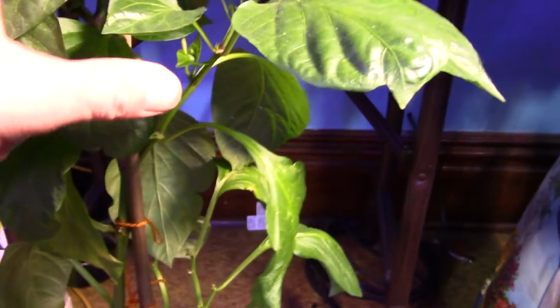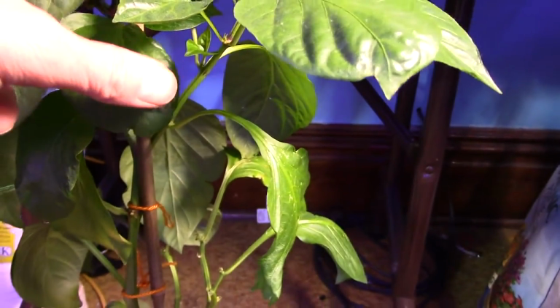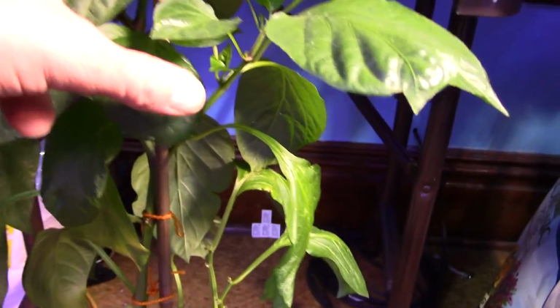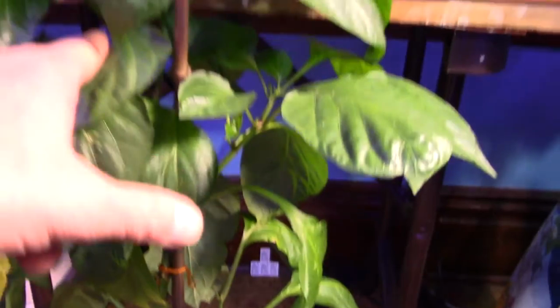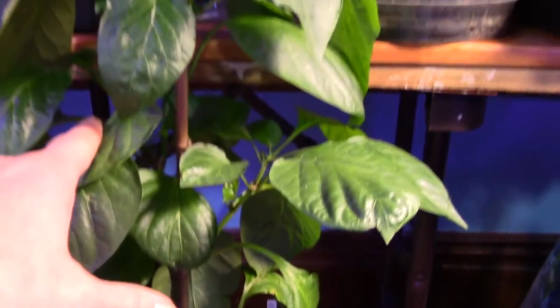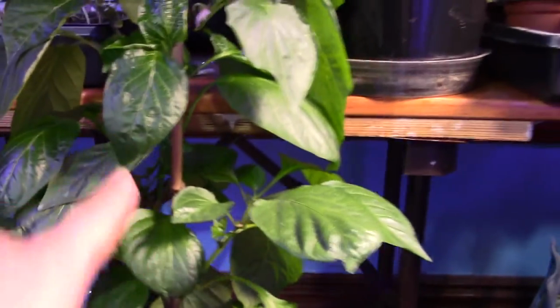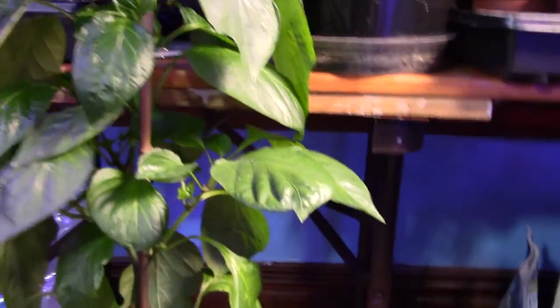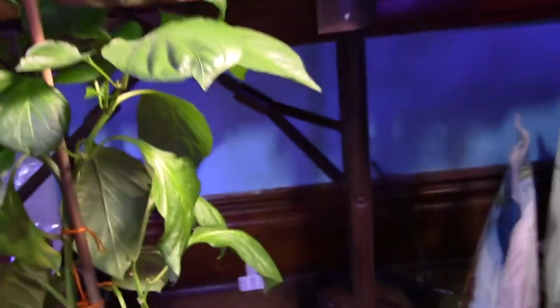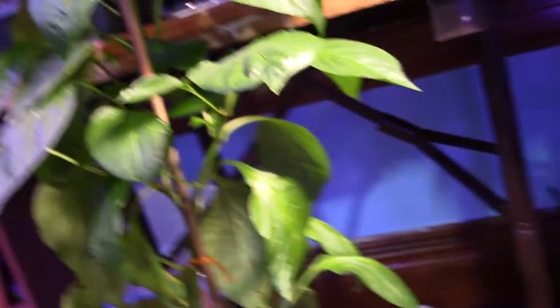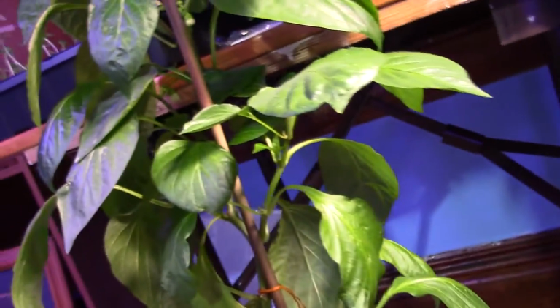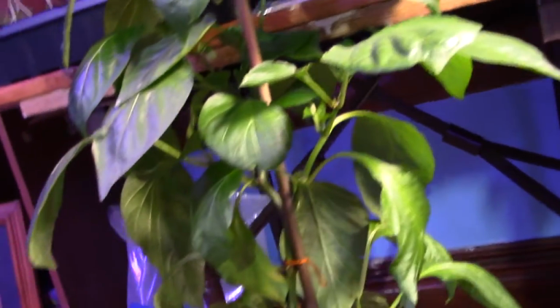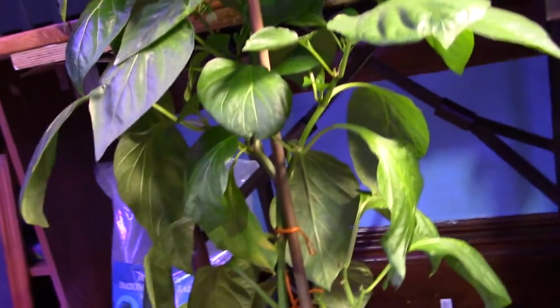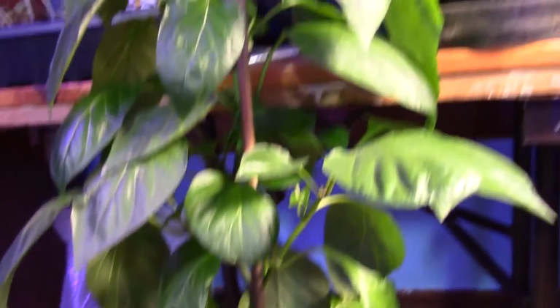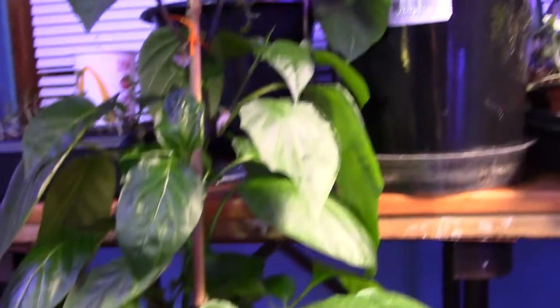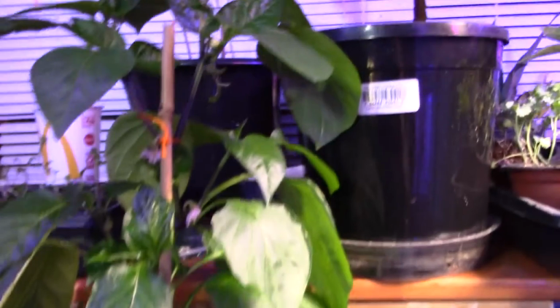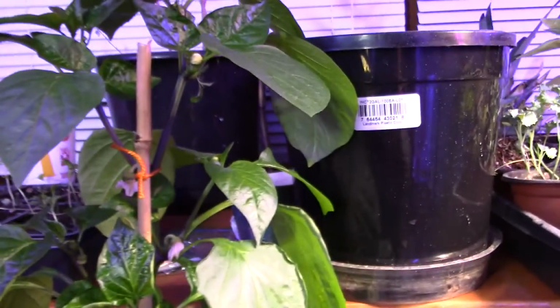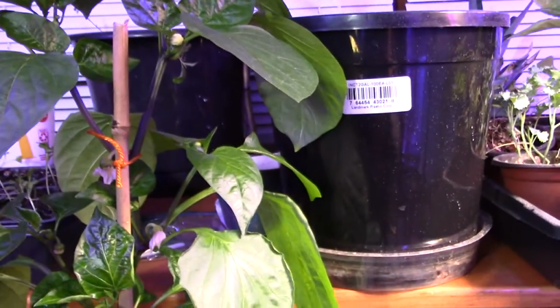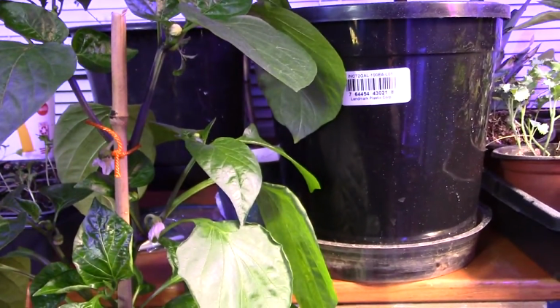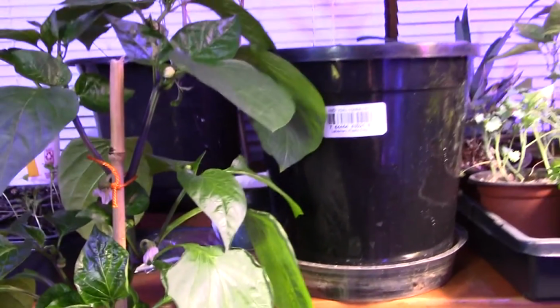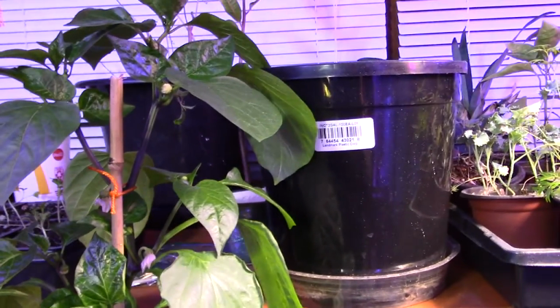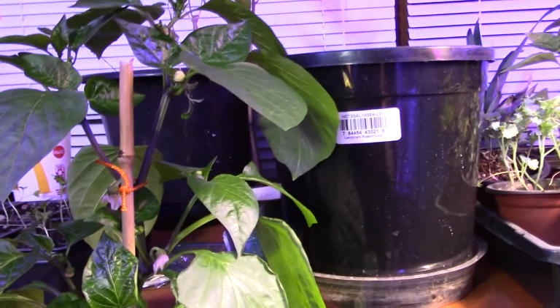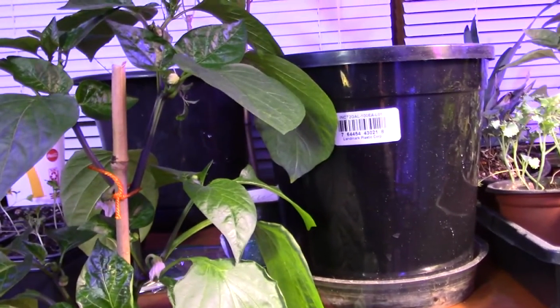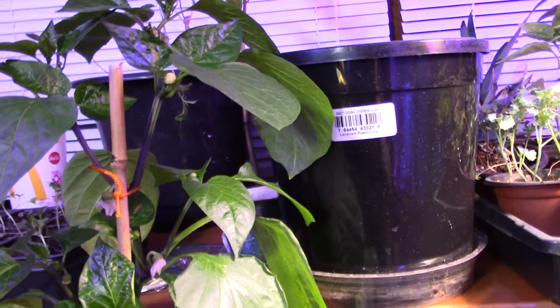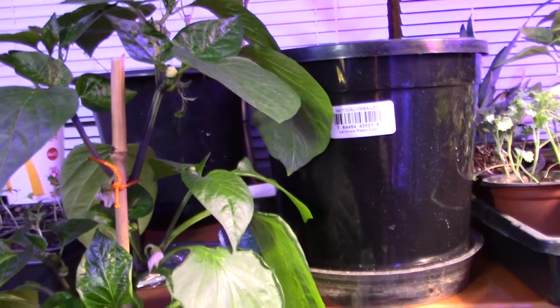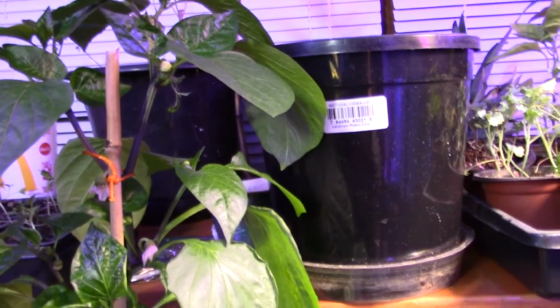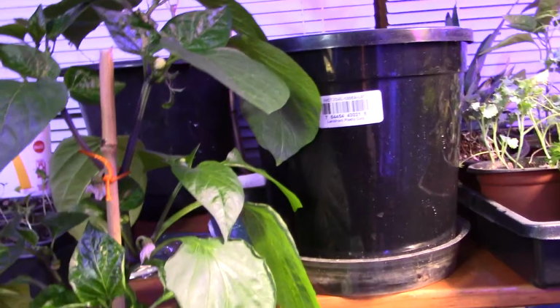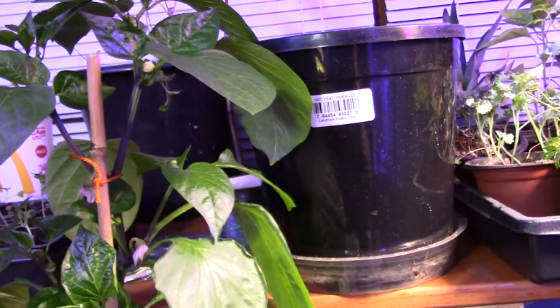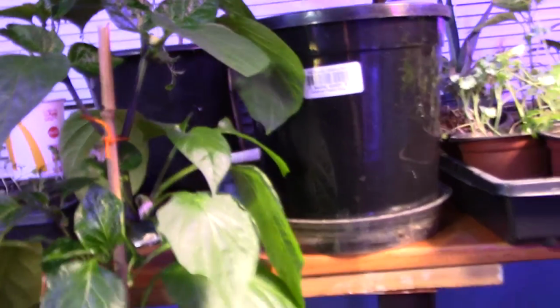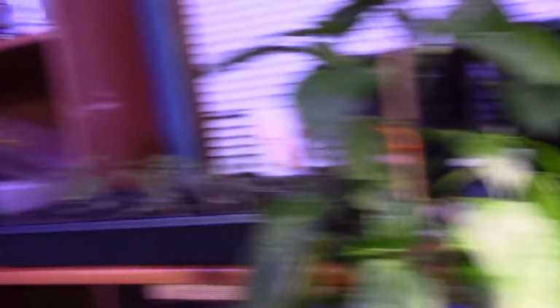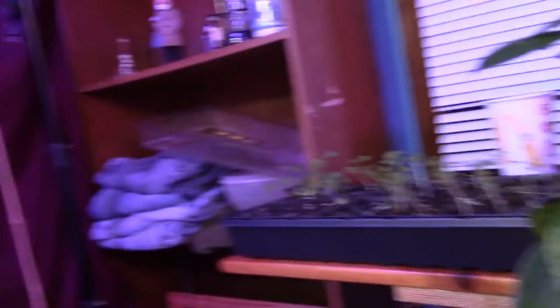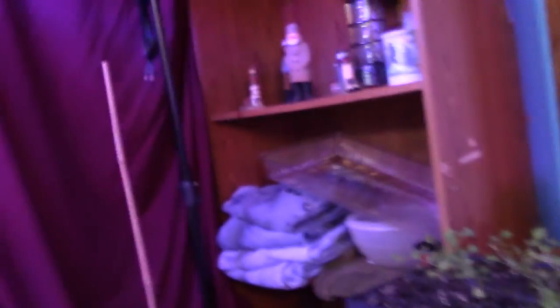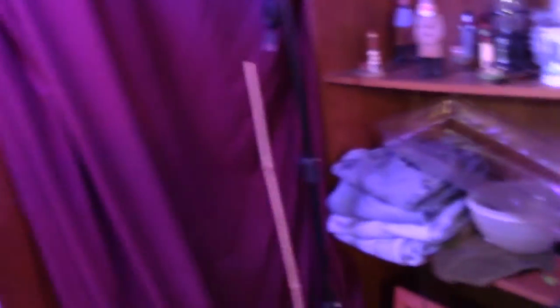Another one back there is a flower. I've had the fan on this for the last couple days so it could be self-pollinated. It works pretty good over here.